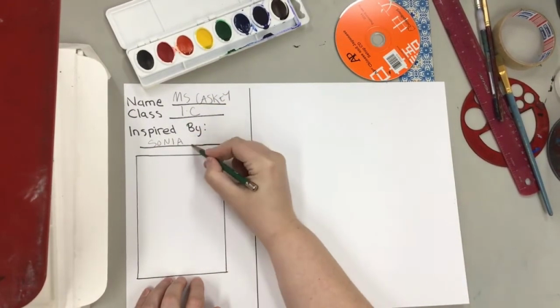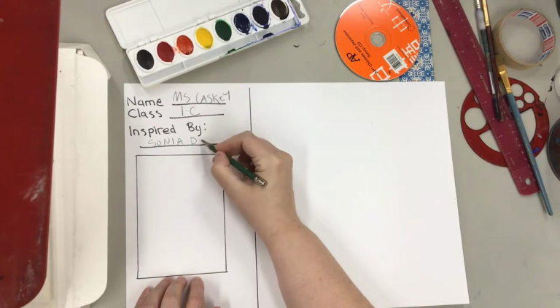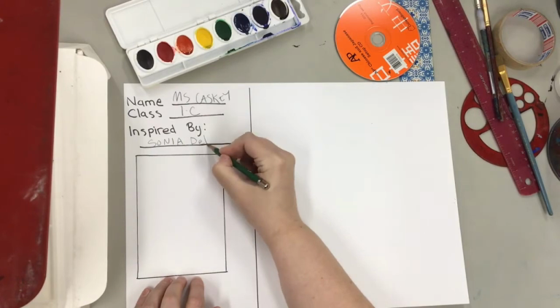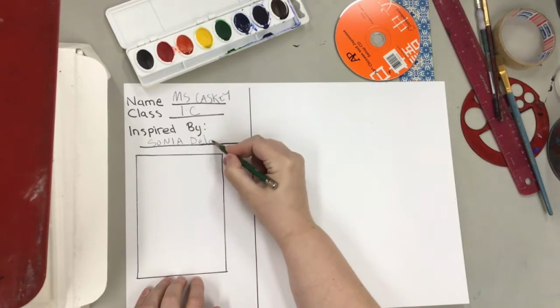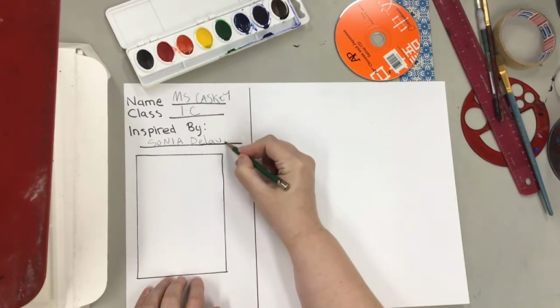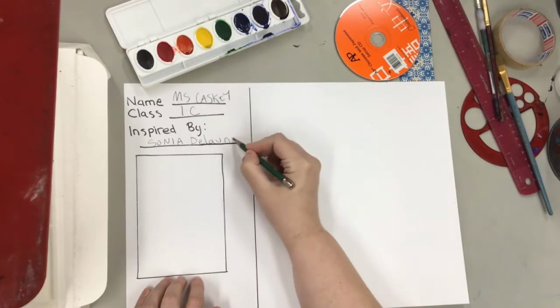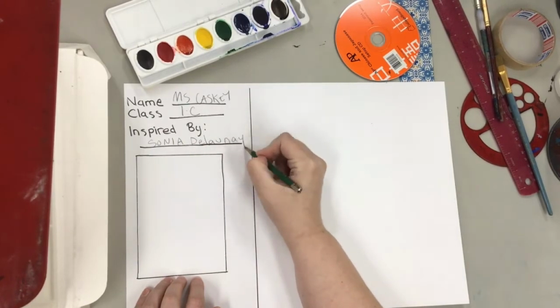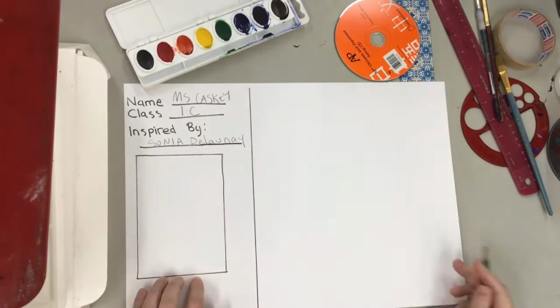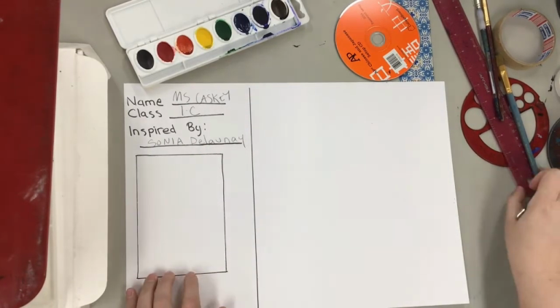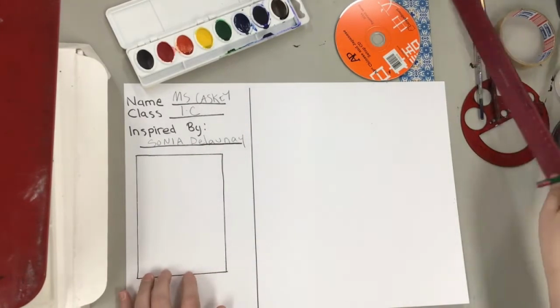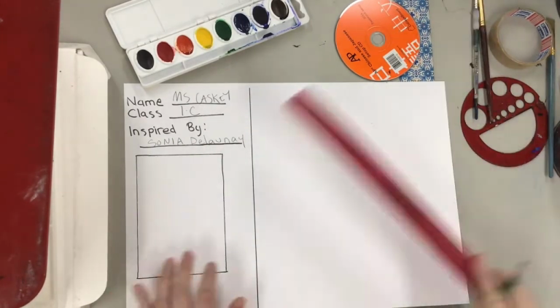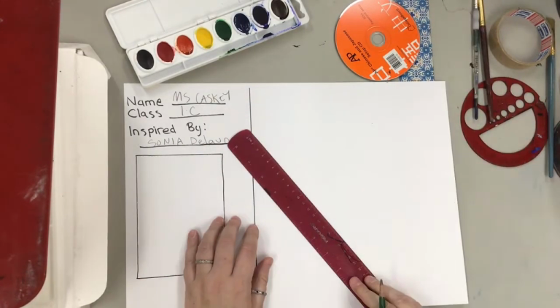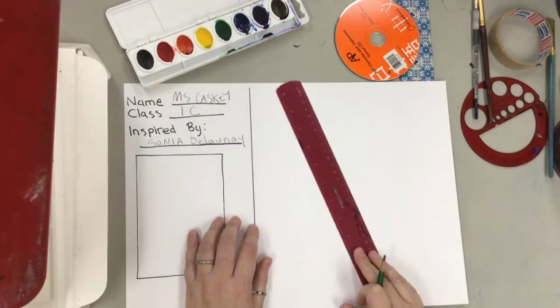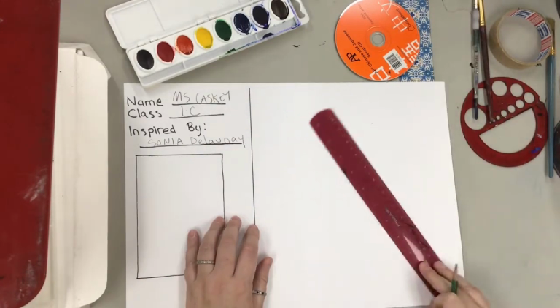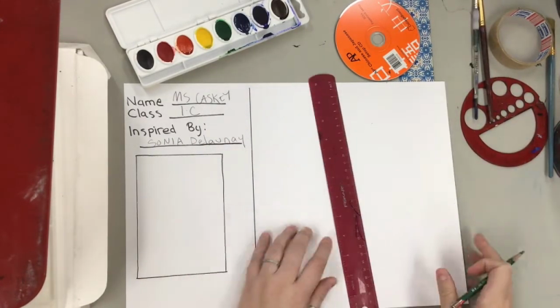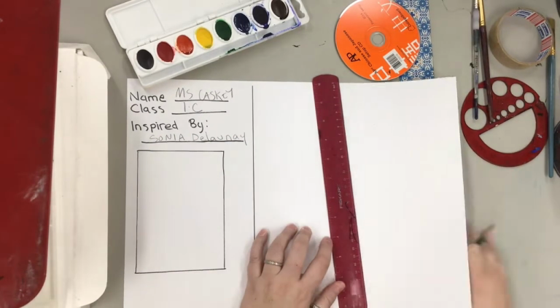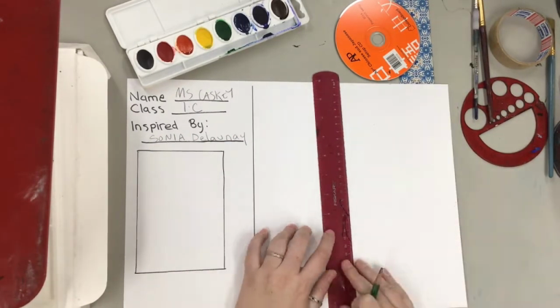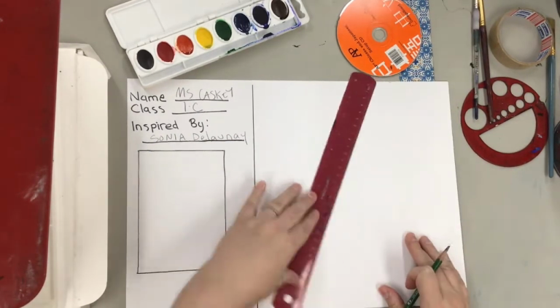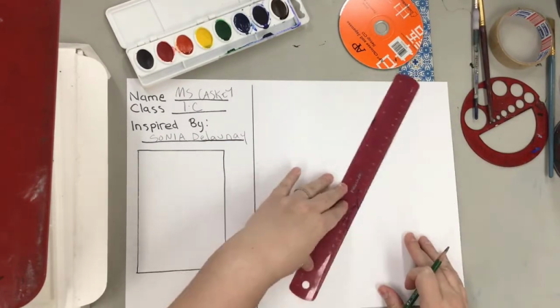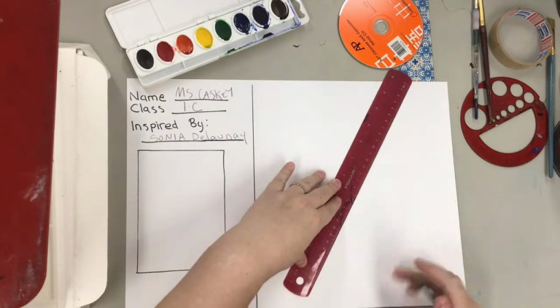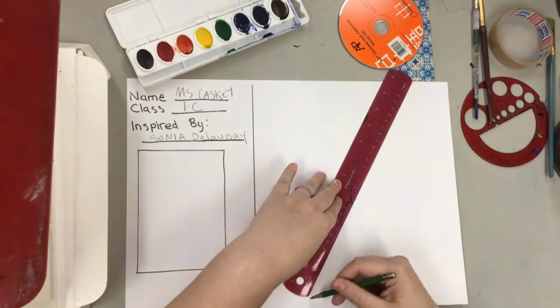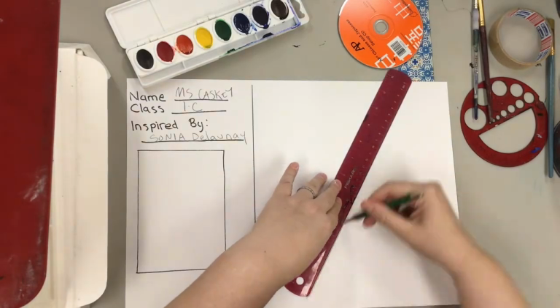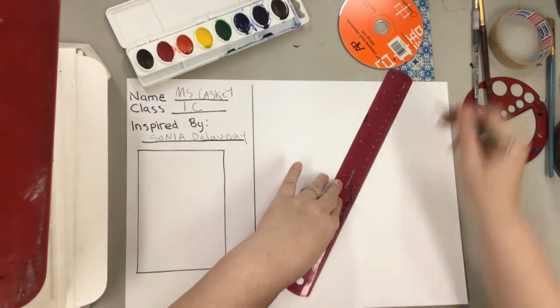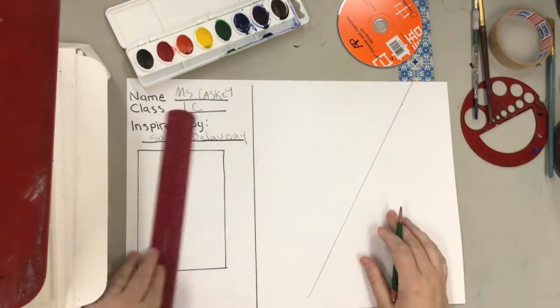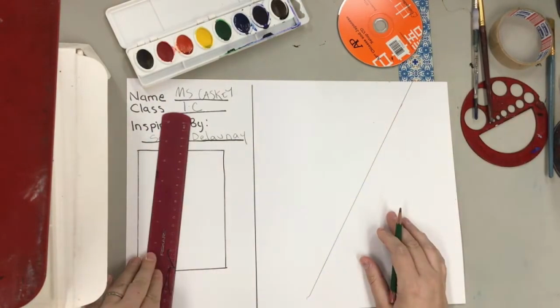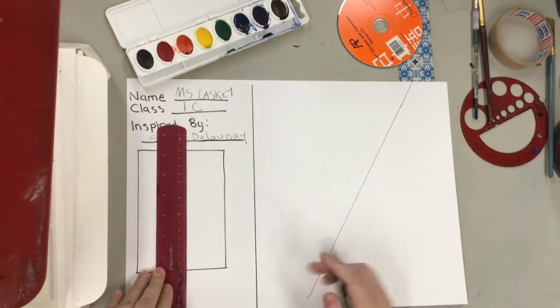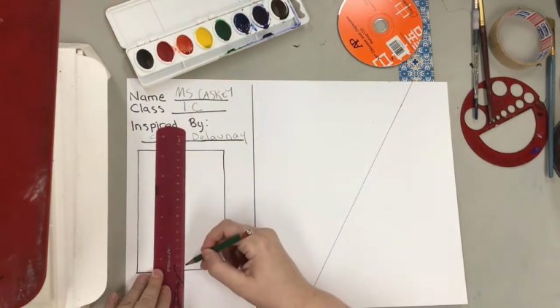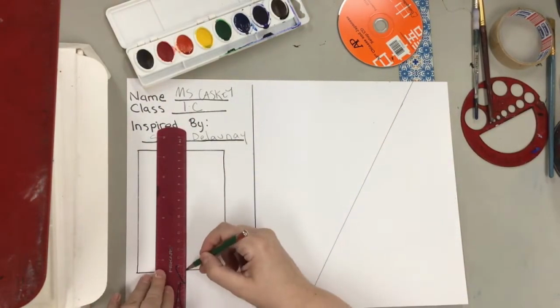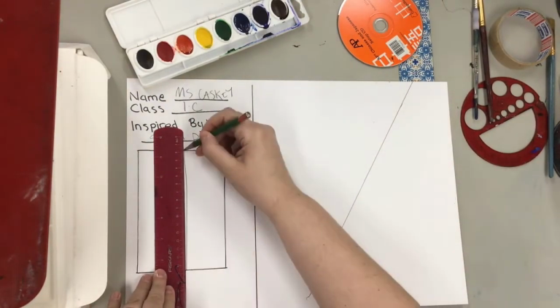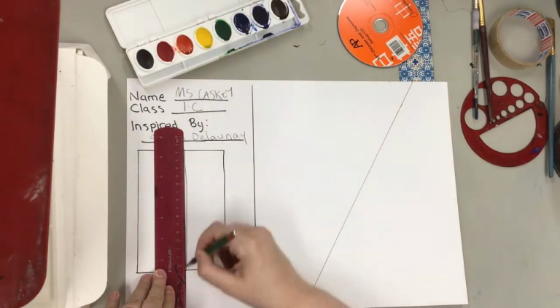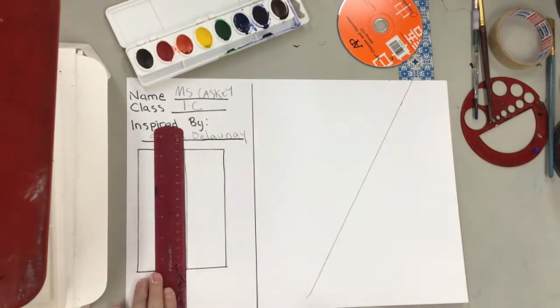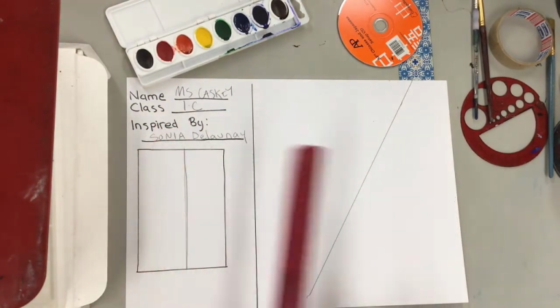Put your name, class, and 'inspired by Sonia Delaunay.' Then you're going to draw one line across your big space and one line across your small space.